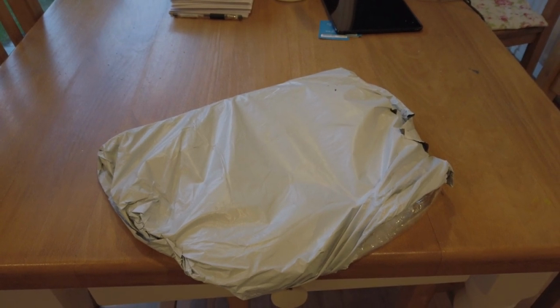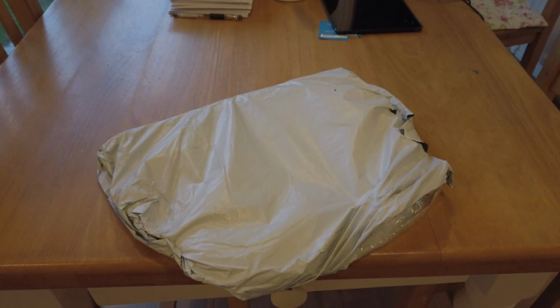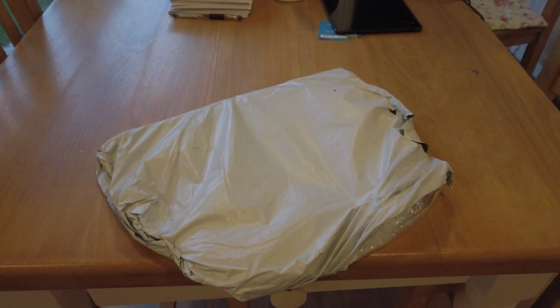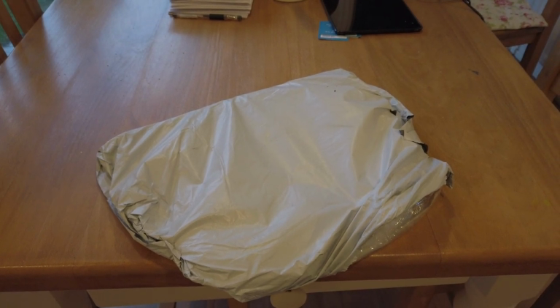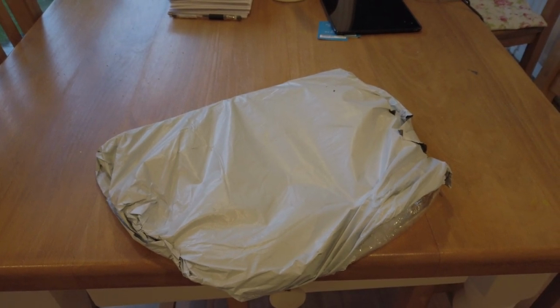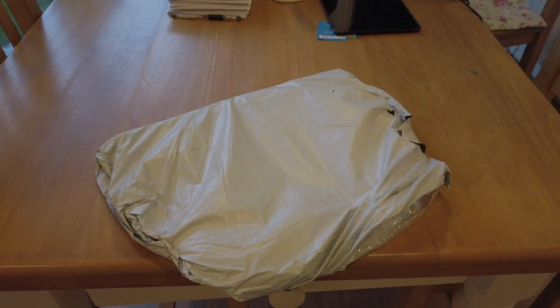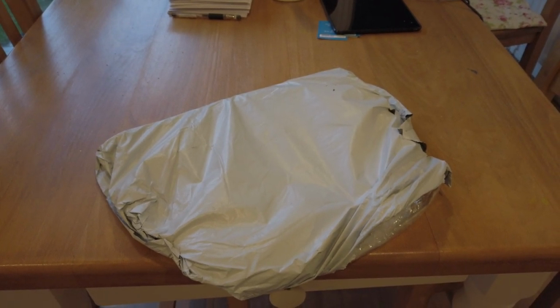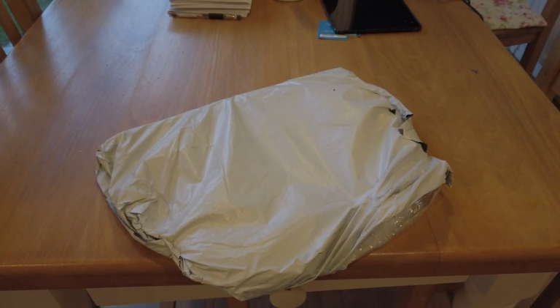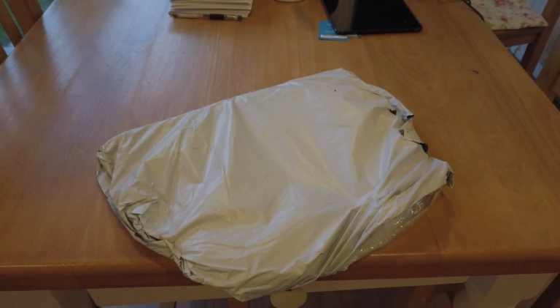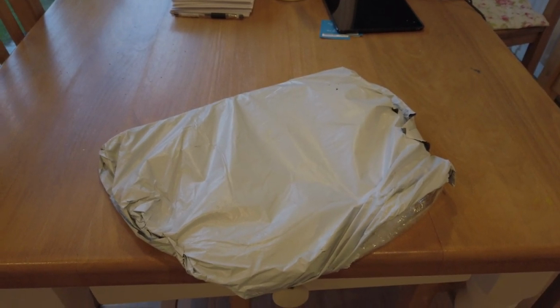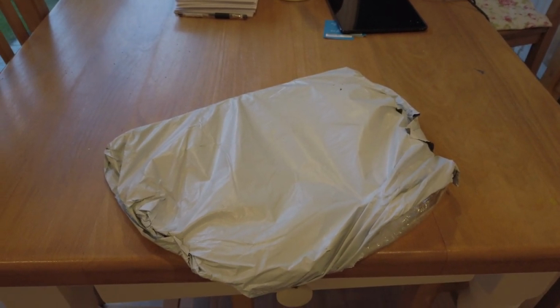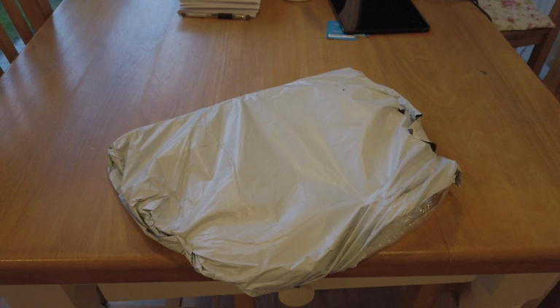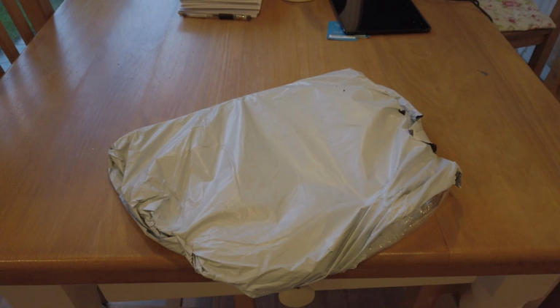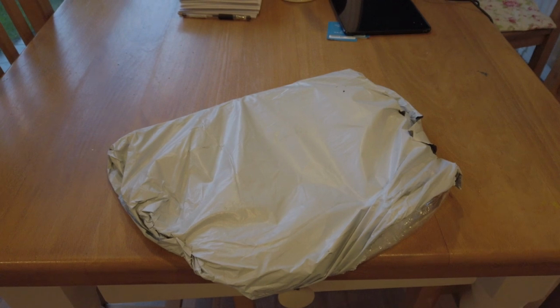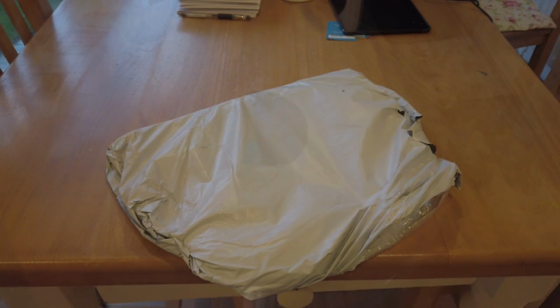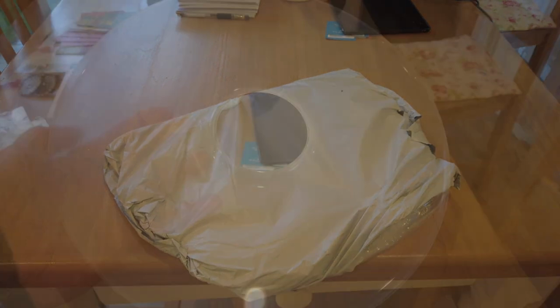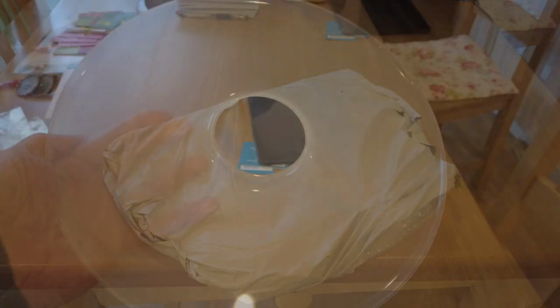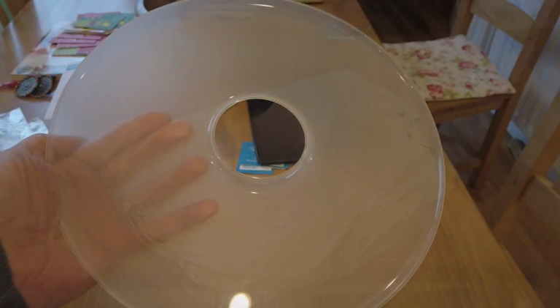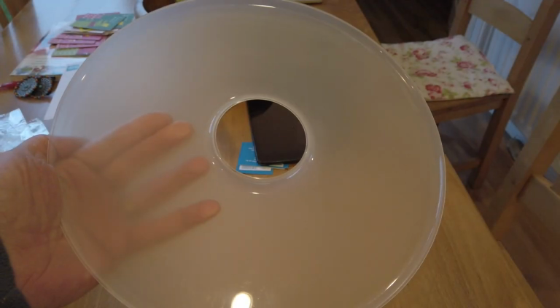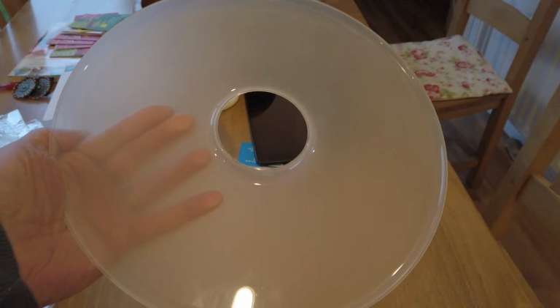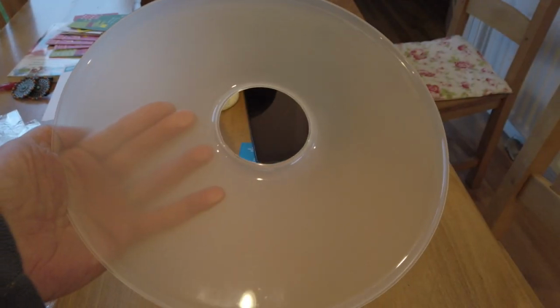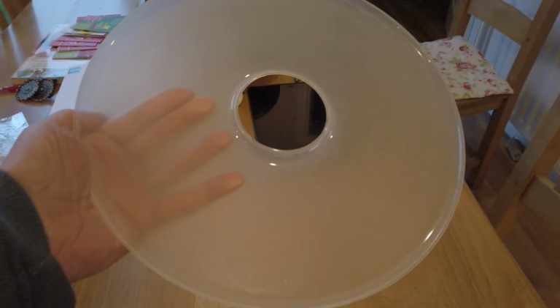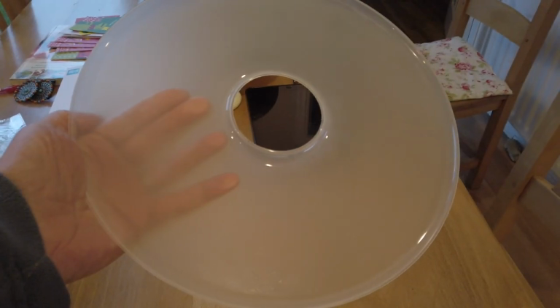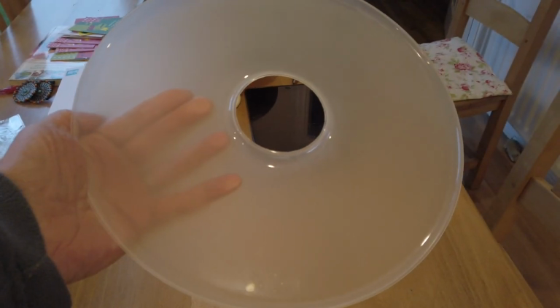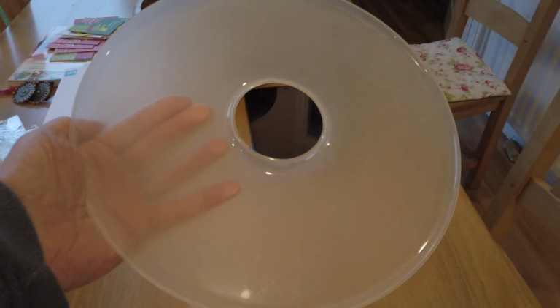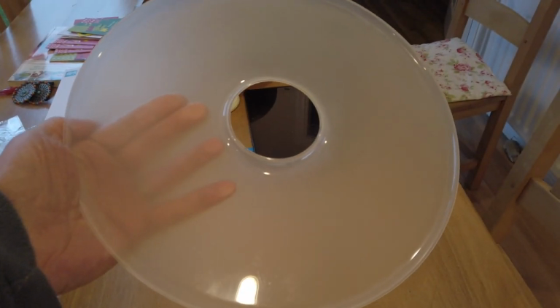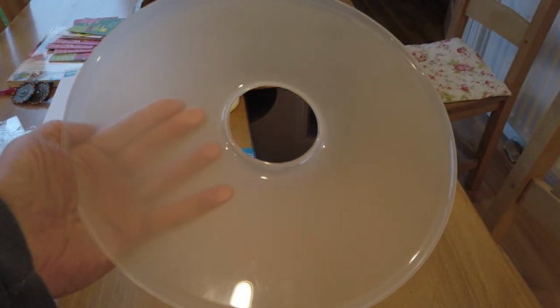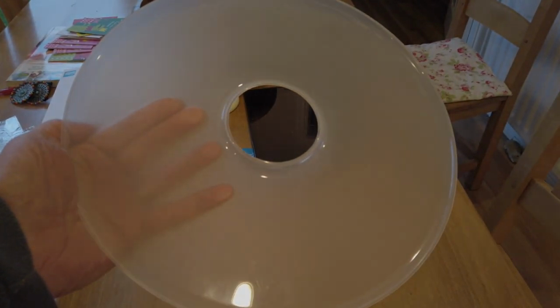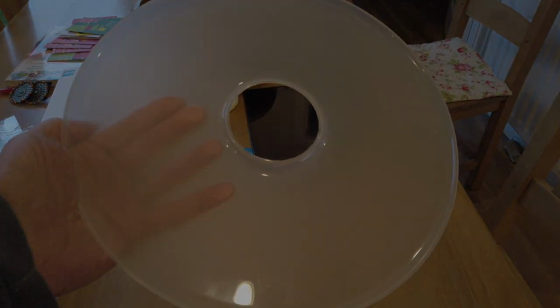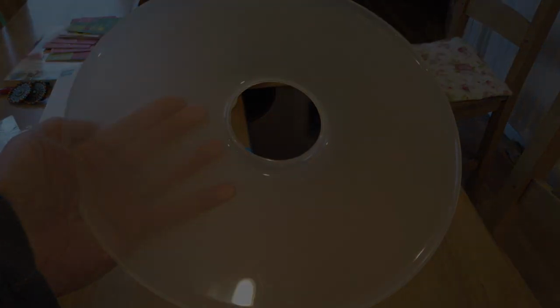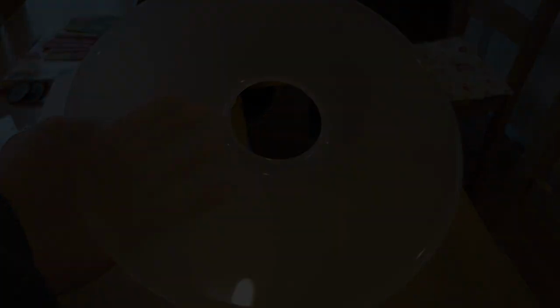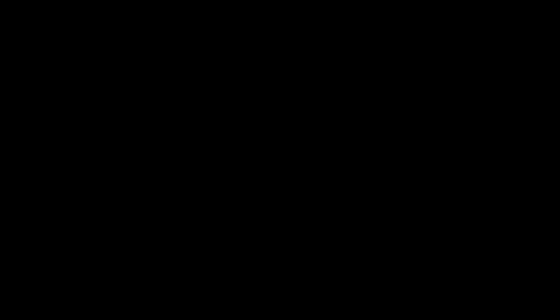I'll put up part two and see if it's been a success with the fruit roll trays. Yay! Good luck!